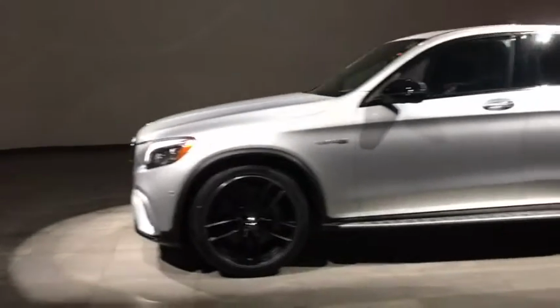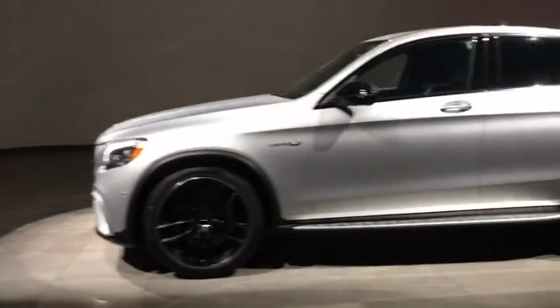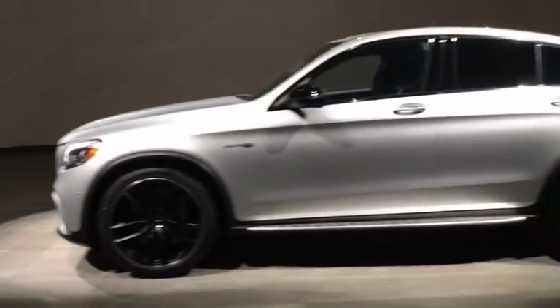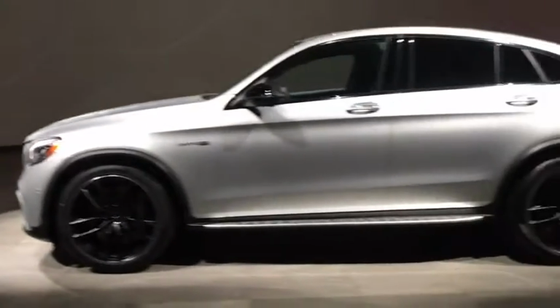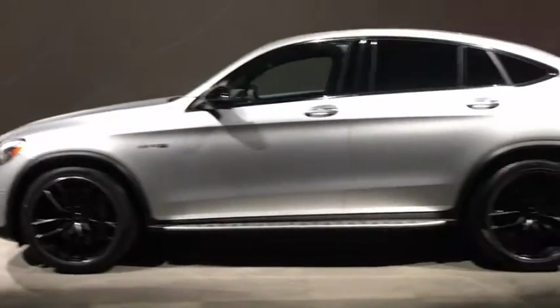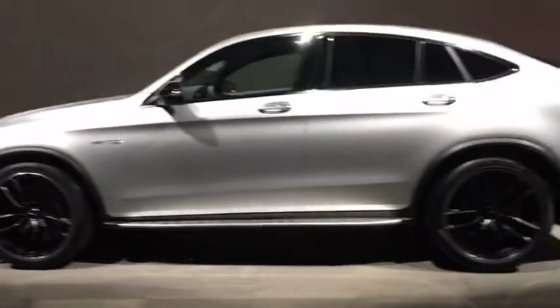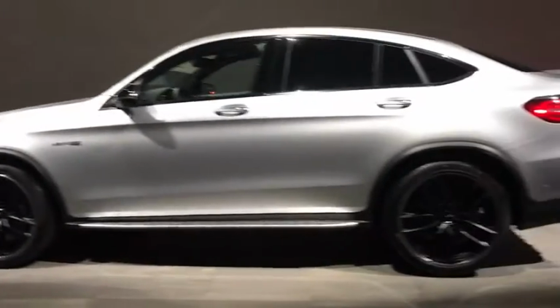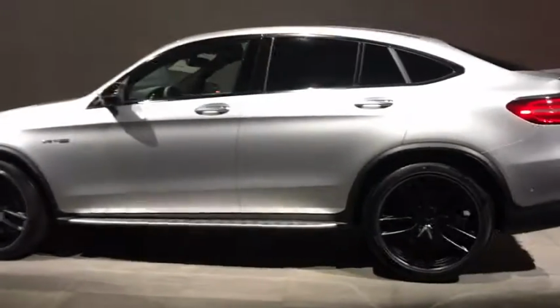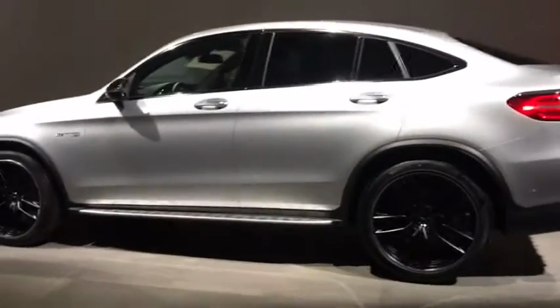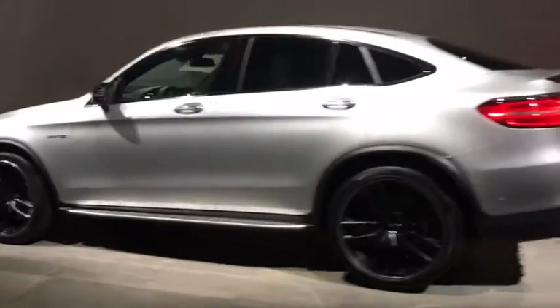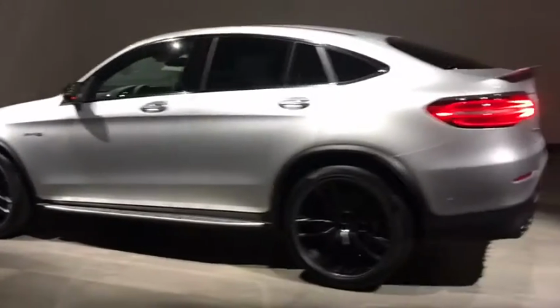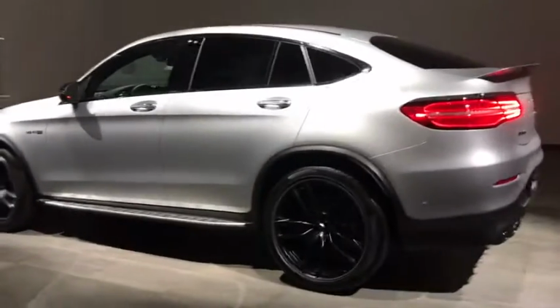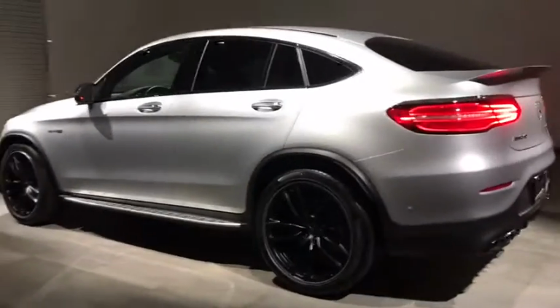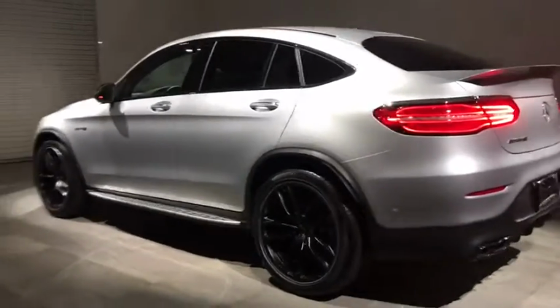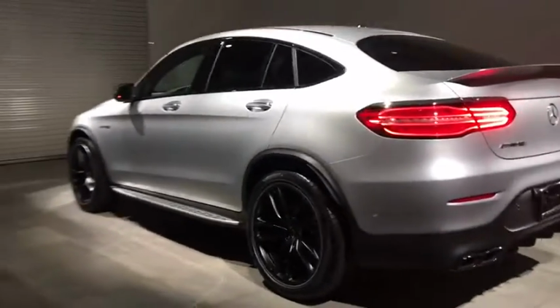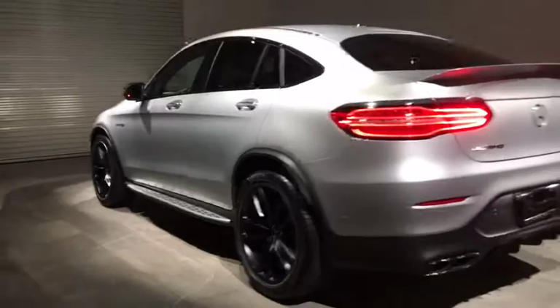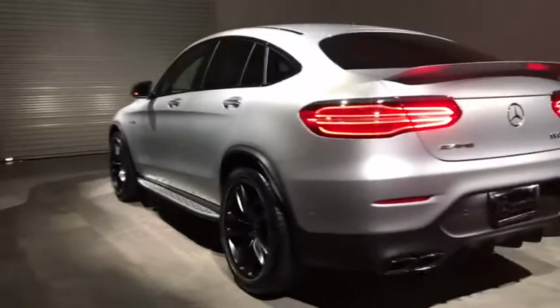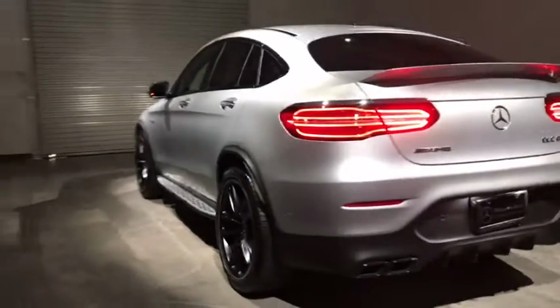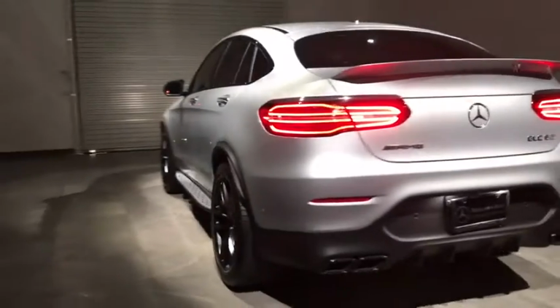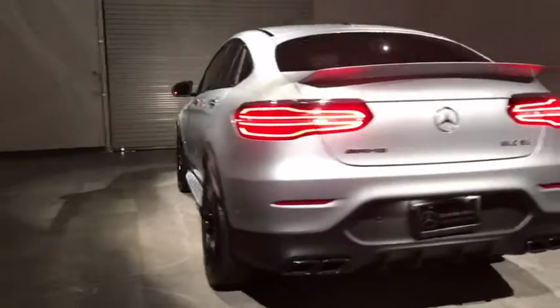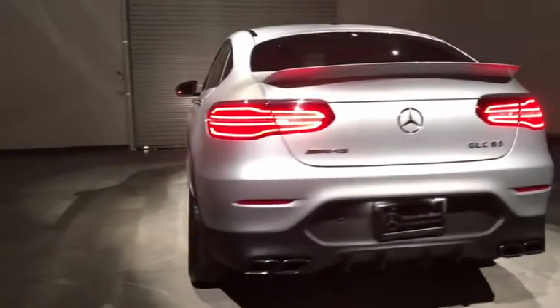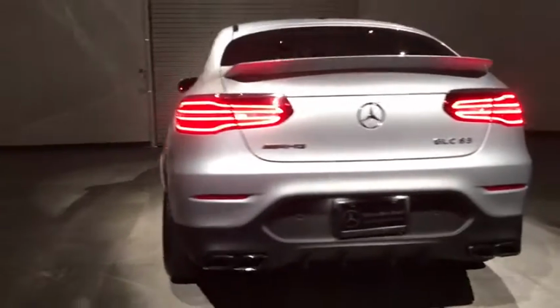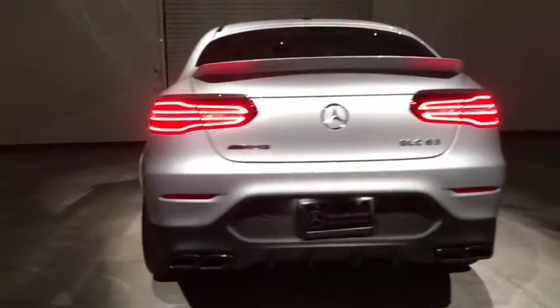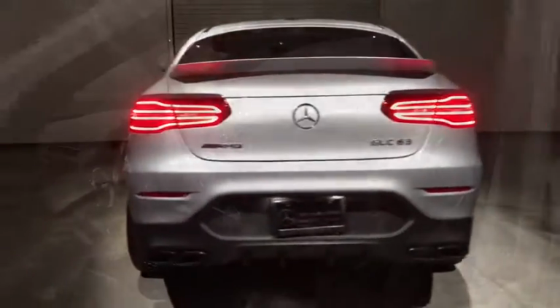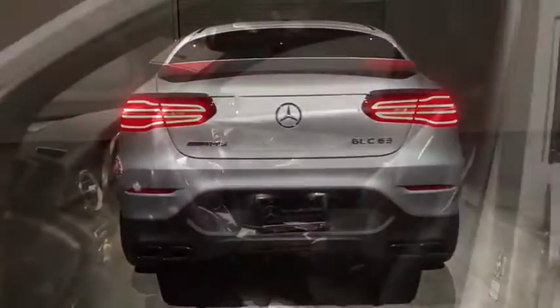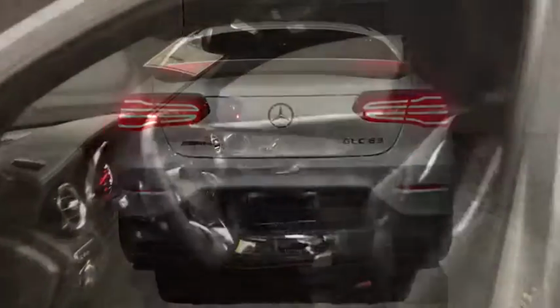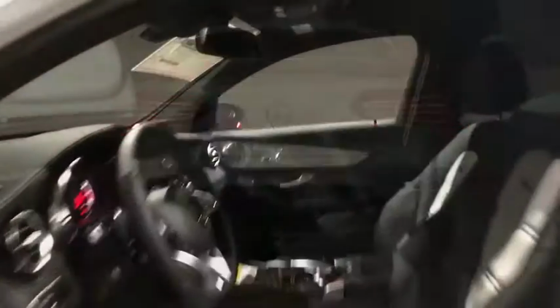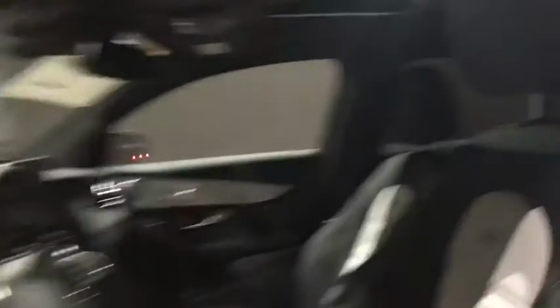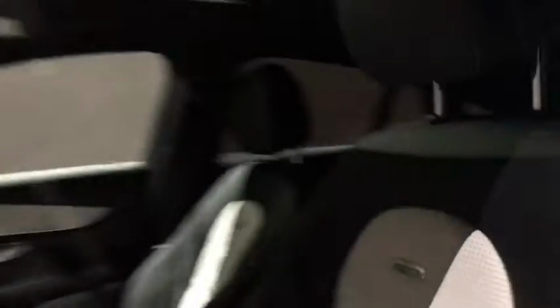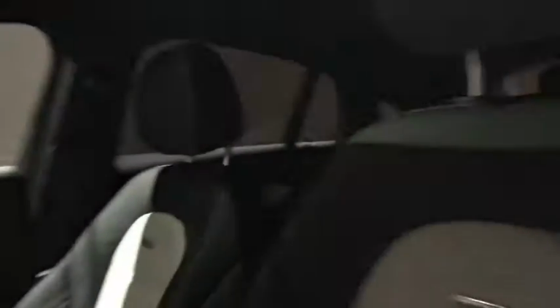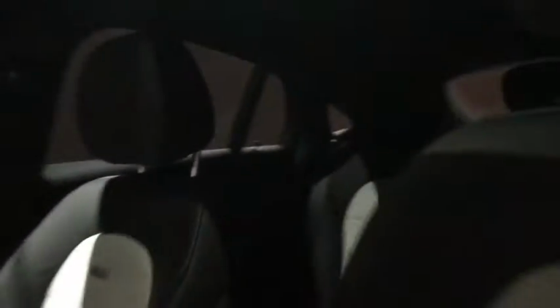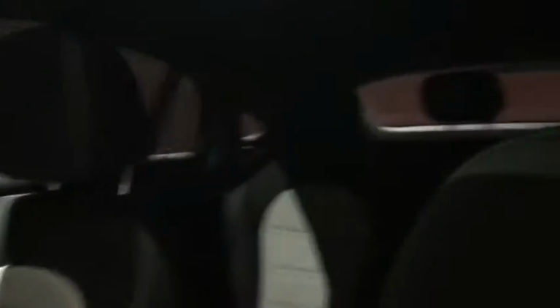All-wheel drive, power passenger seat, power liftgate, stability control, steering wheel audio controls, traction control, backup camera.